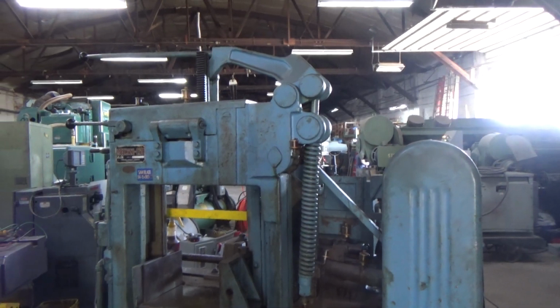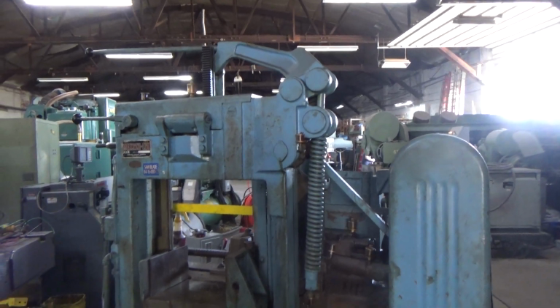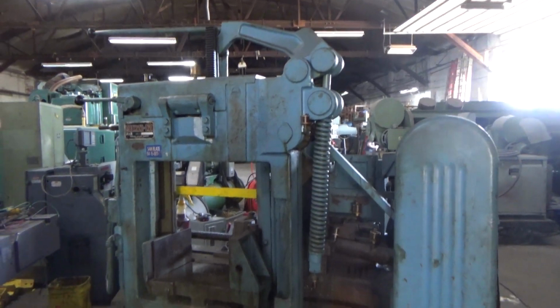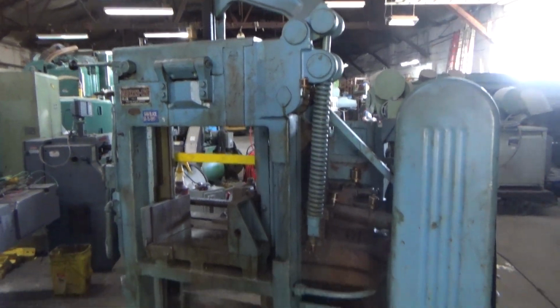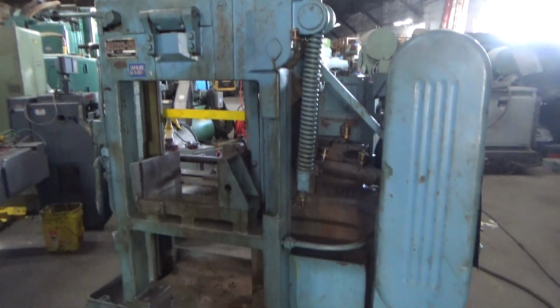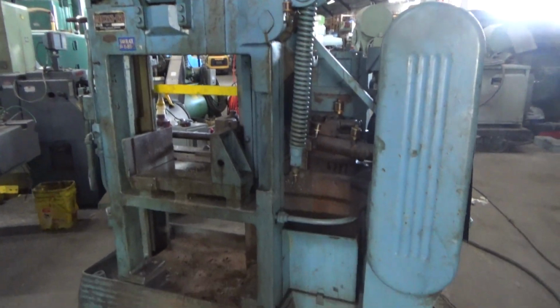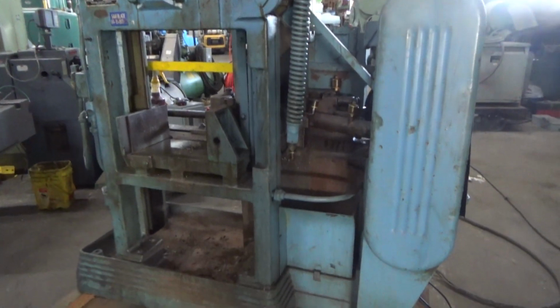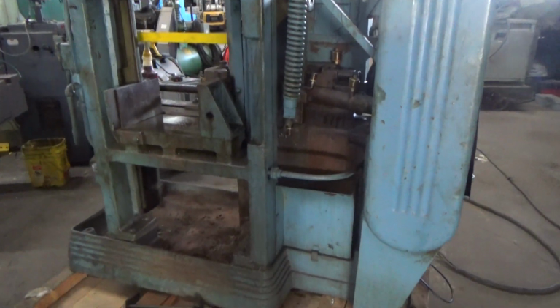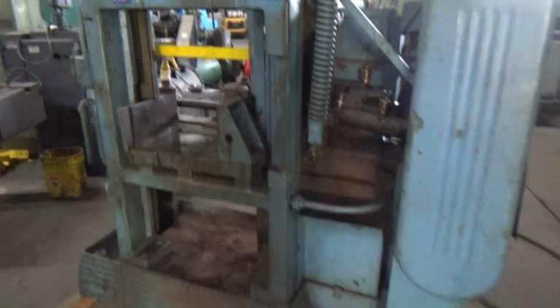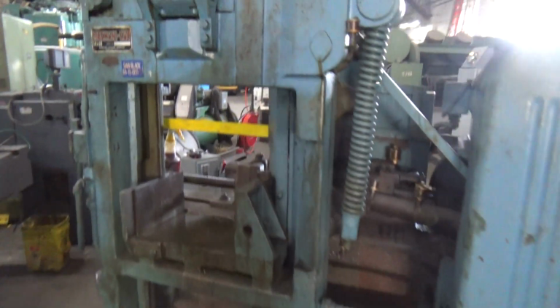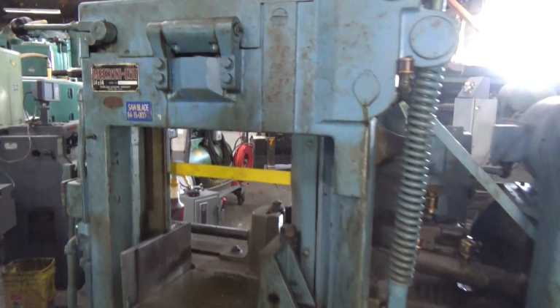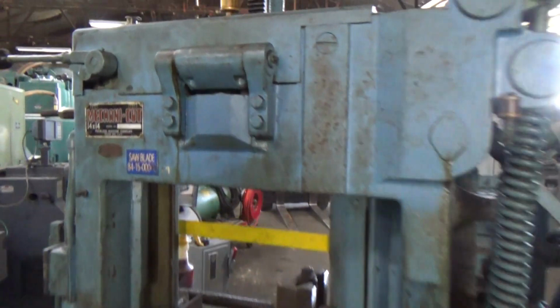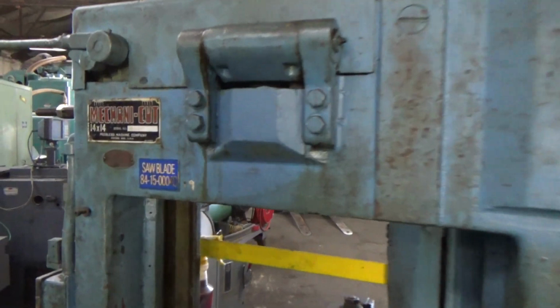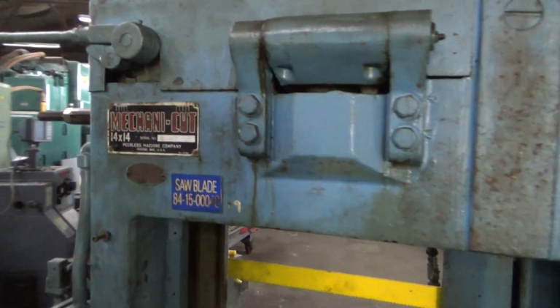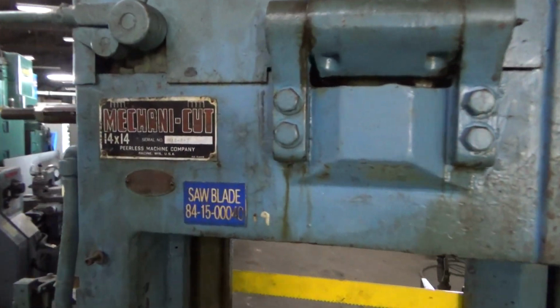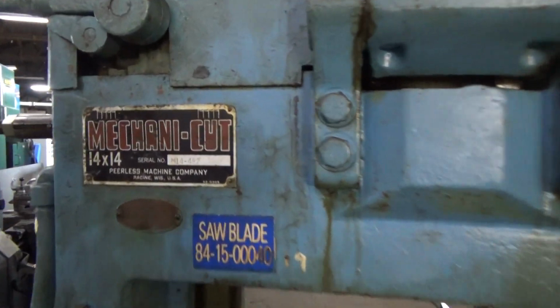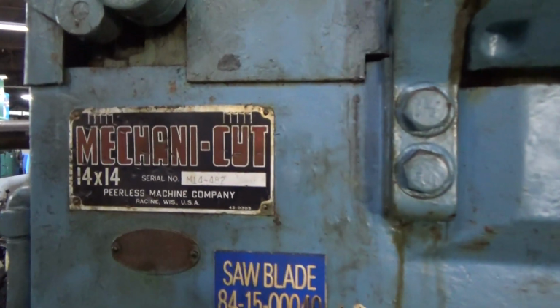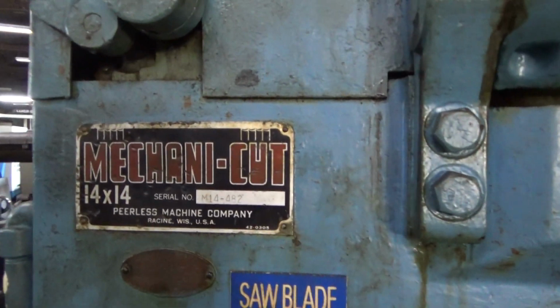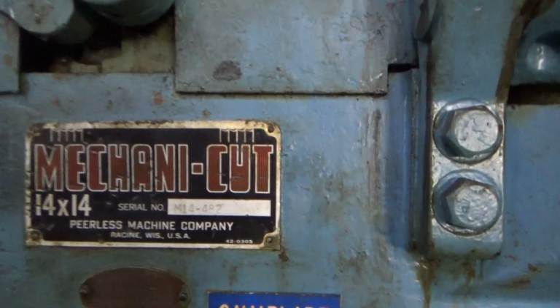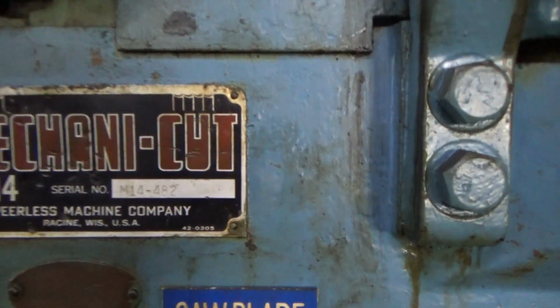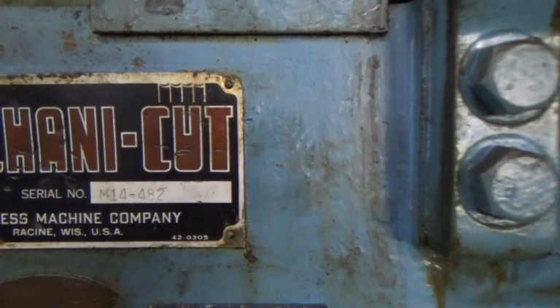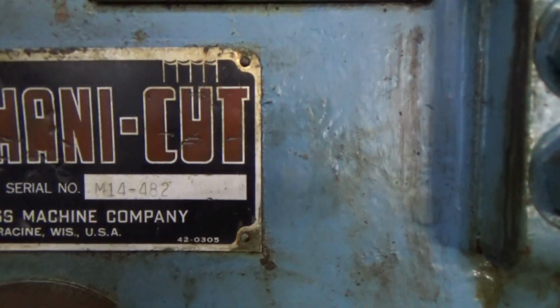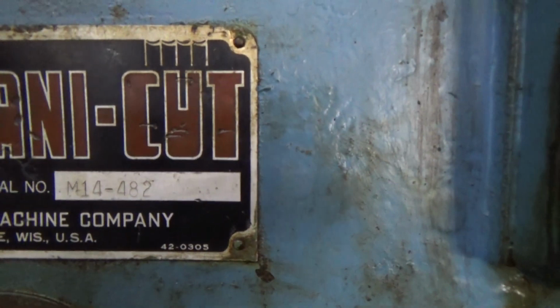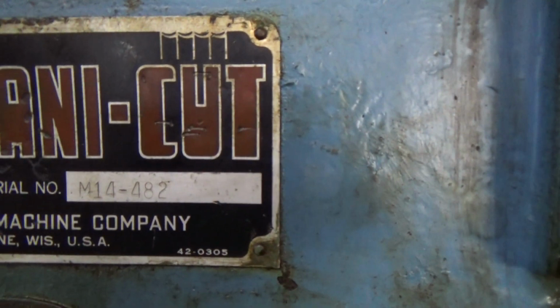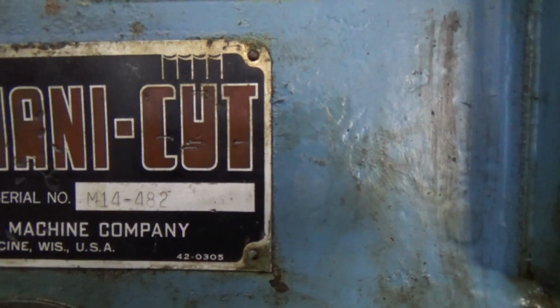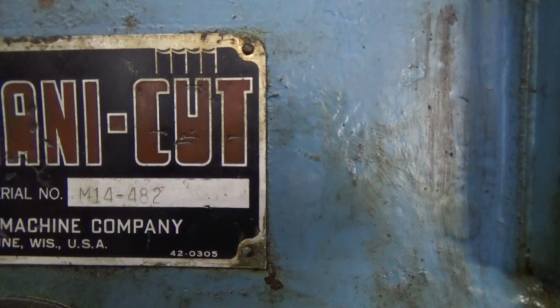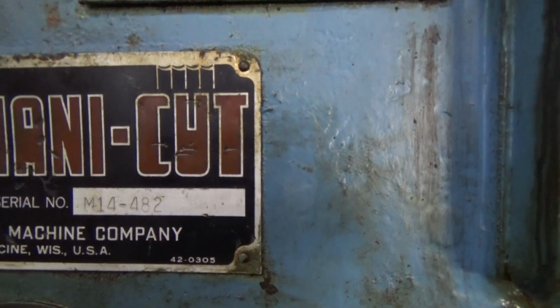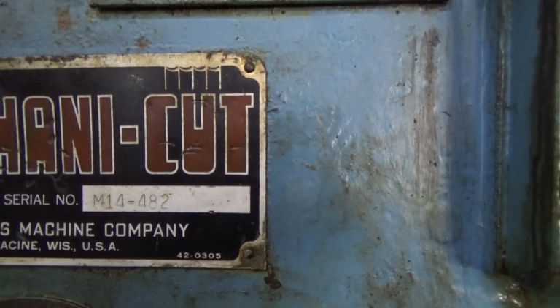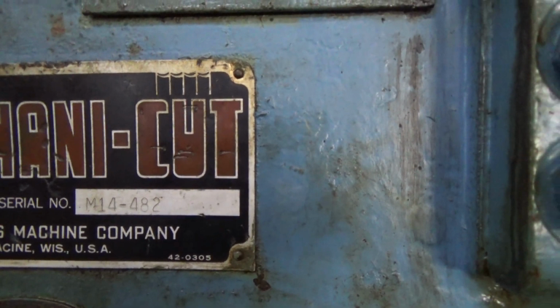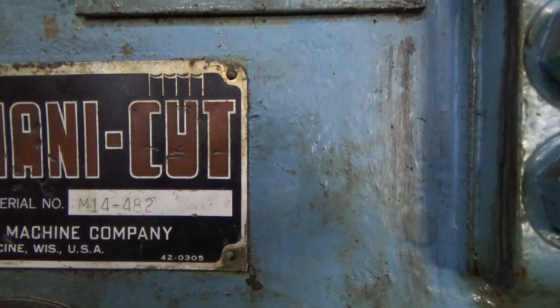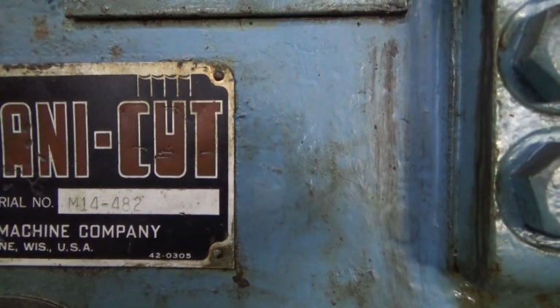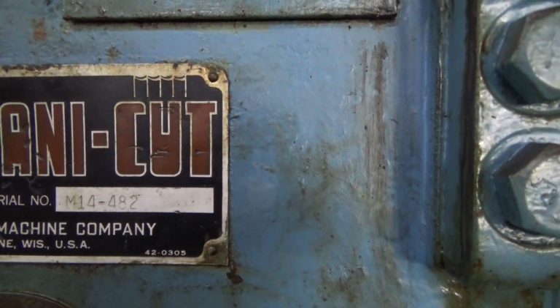This is a Perilous MechaniCut hacksaw with a 14x14 capacity. What is that serial number? Can you read it? 14-482.